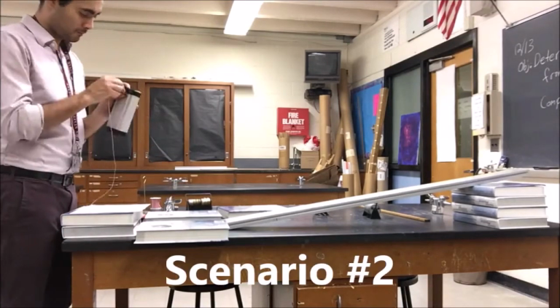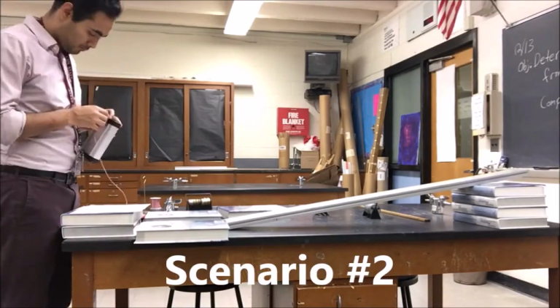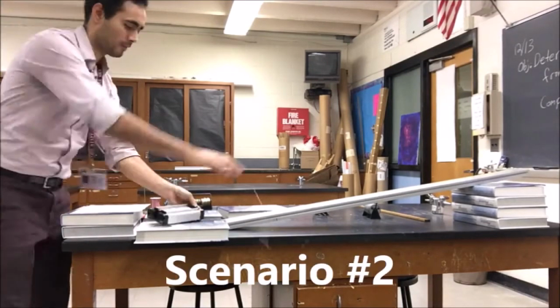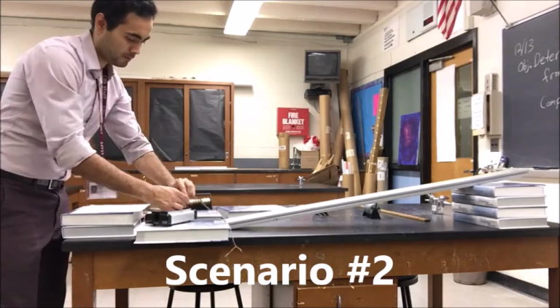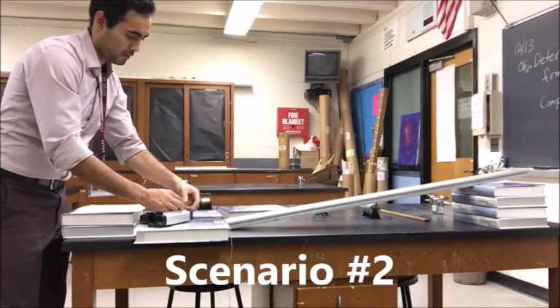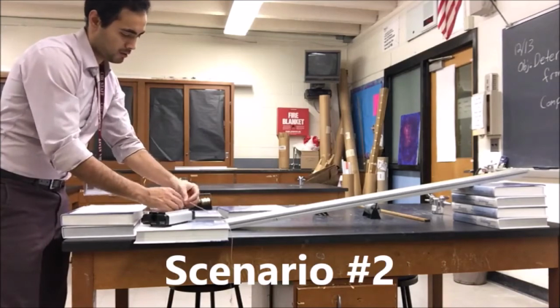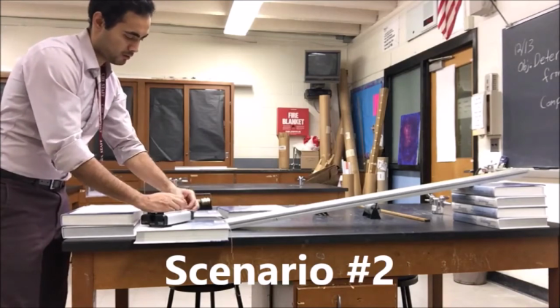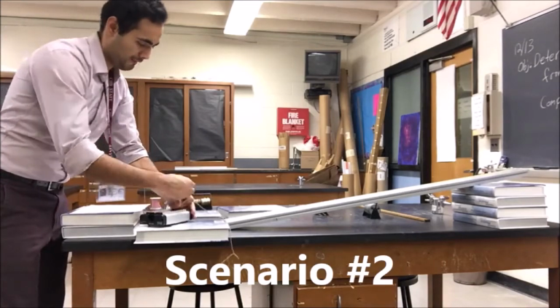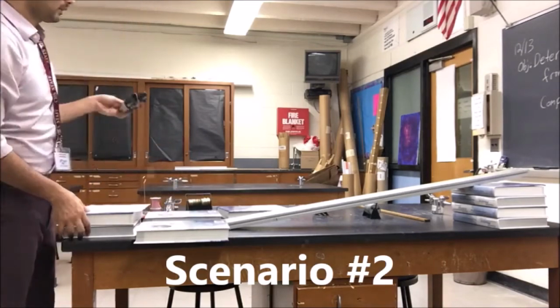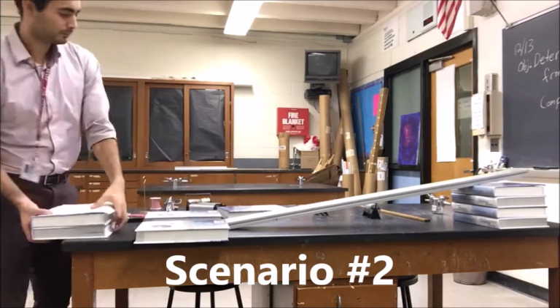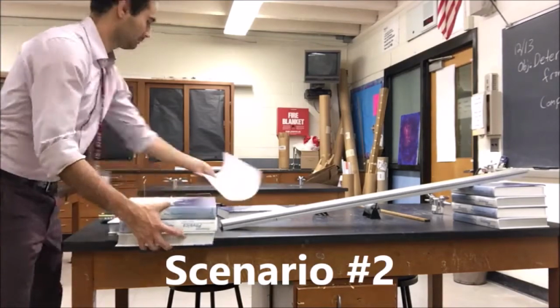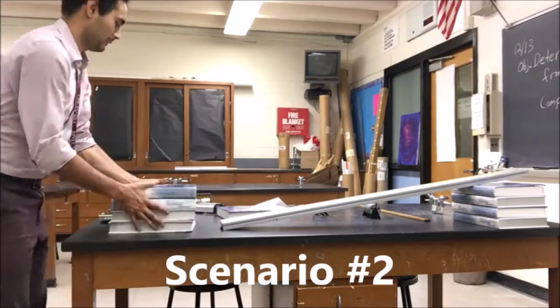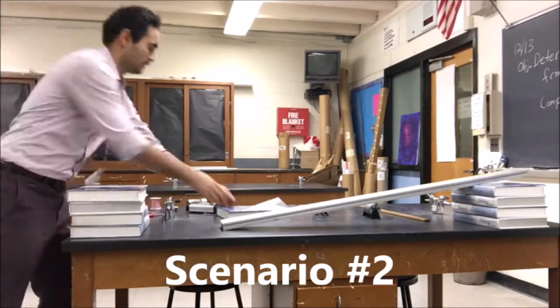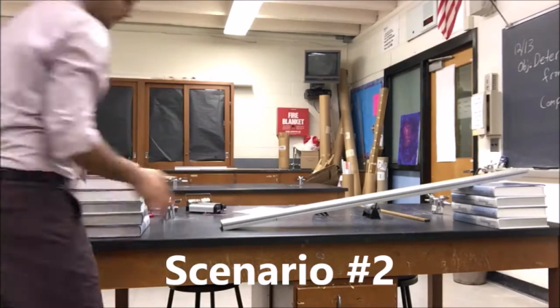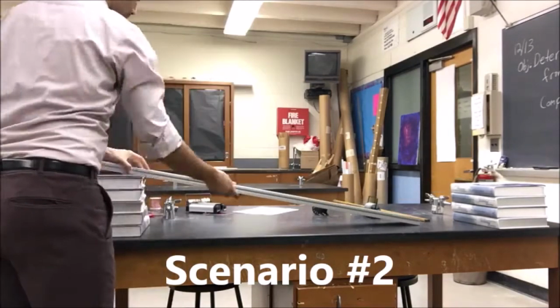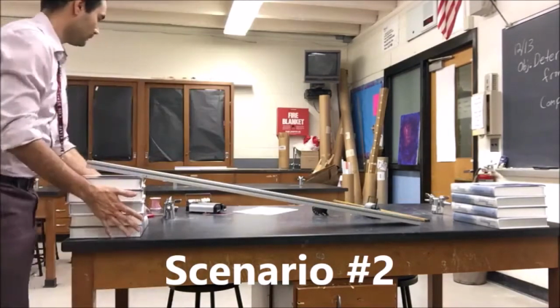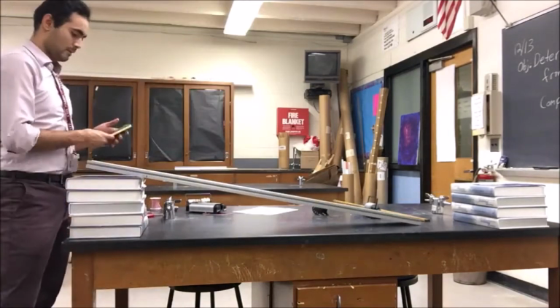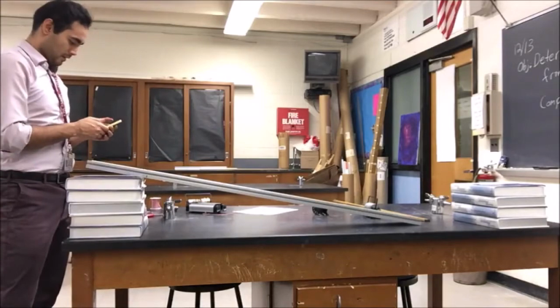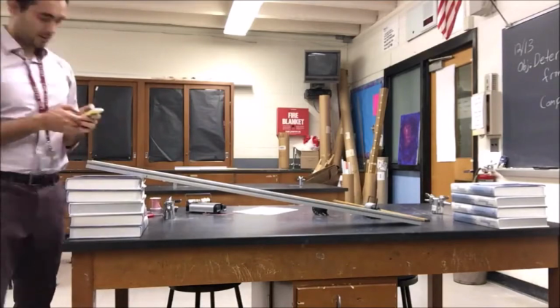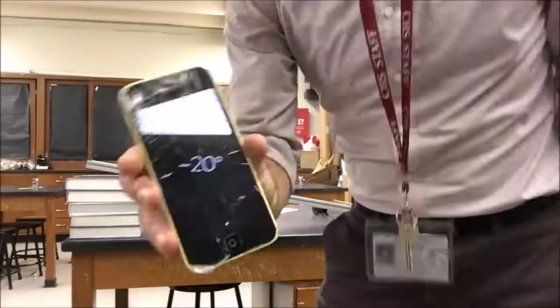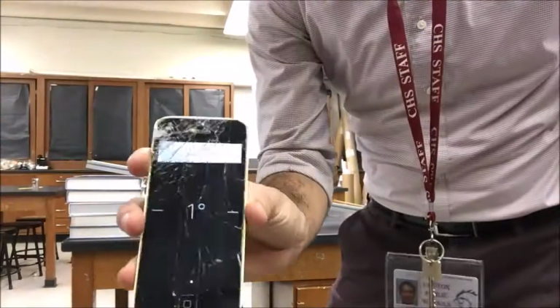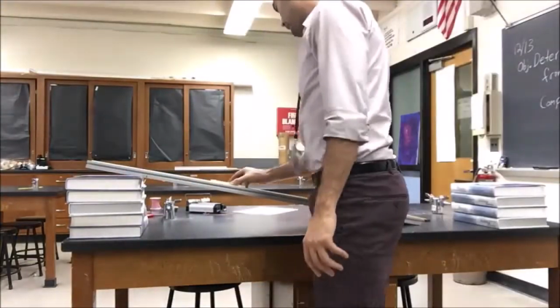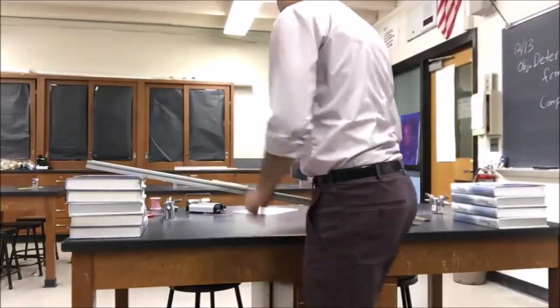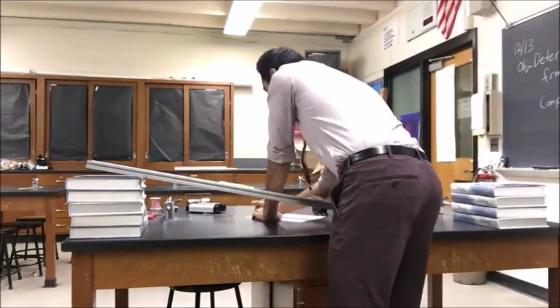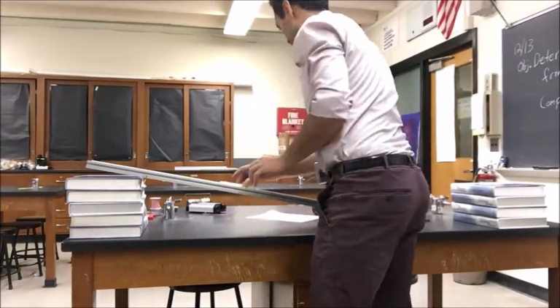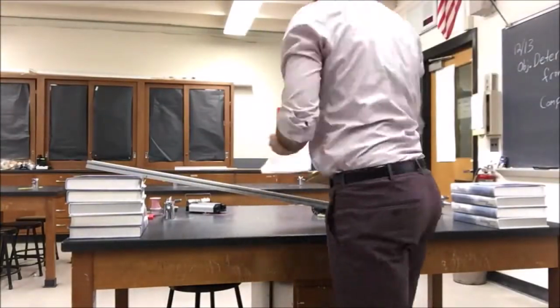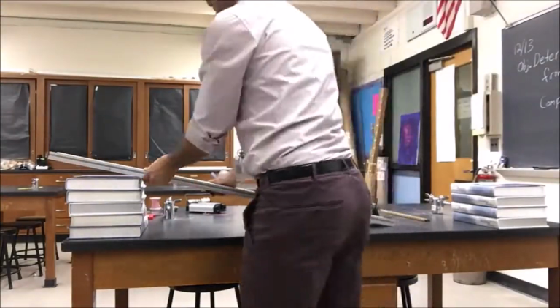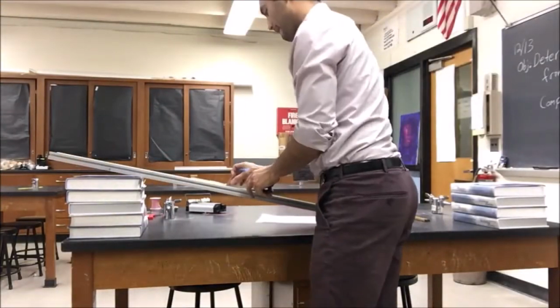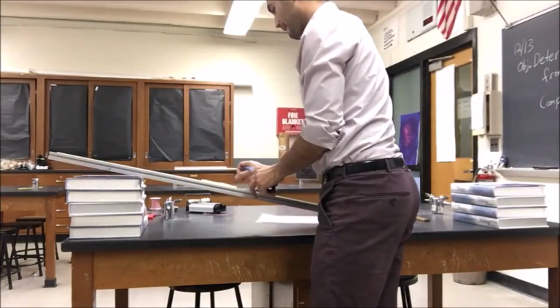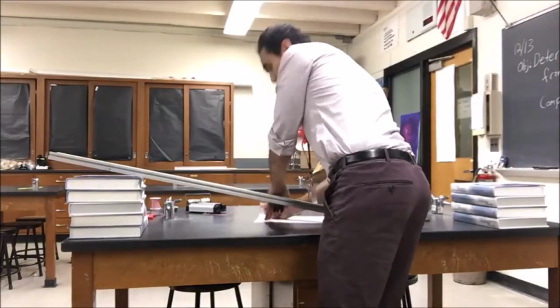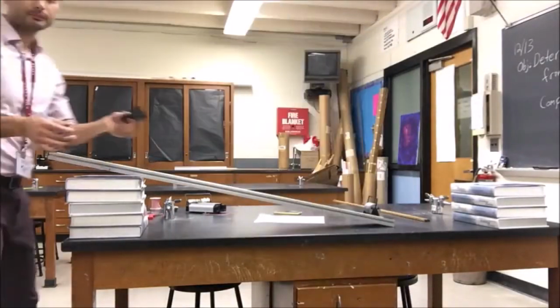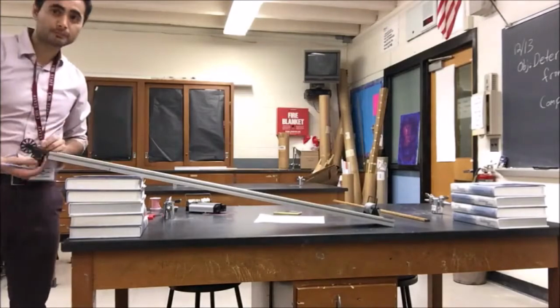For scenario 2, you're going to have a ramp again. You're going to use the balance to see what the angle is, and then you're going to add a pulley.